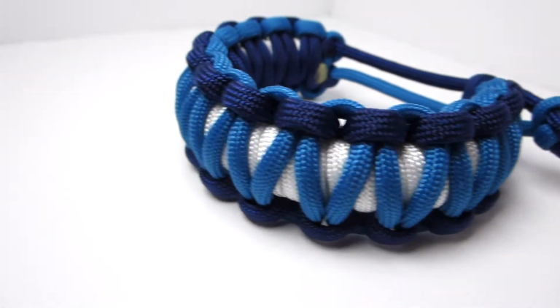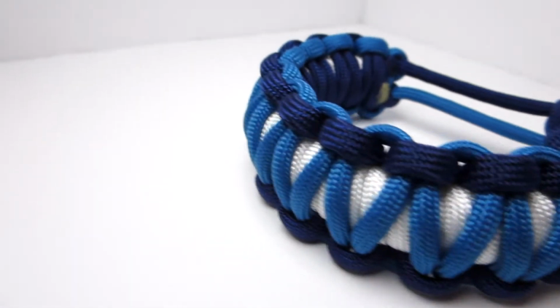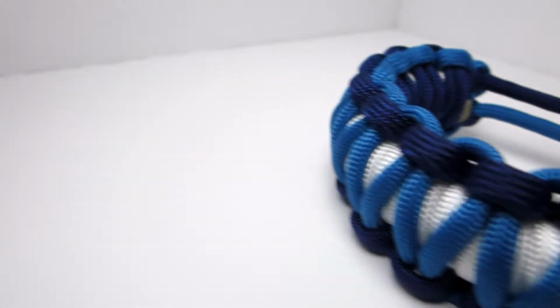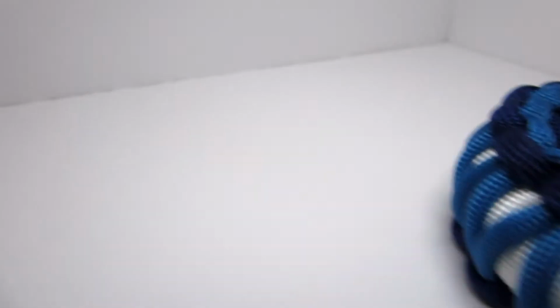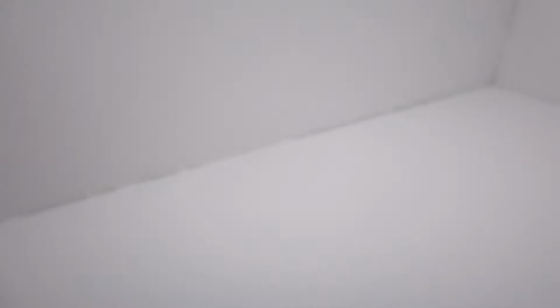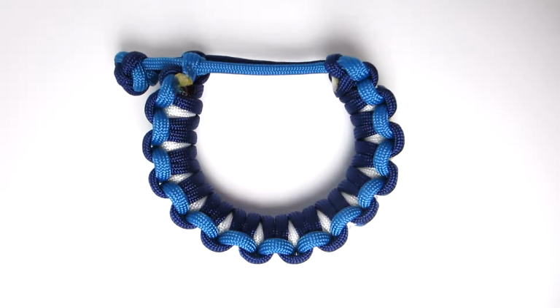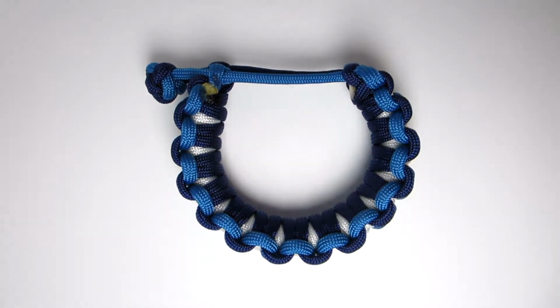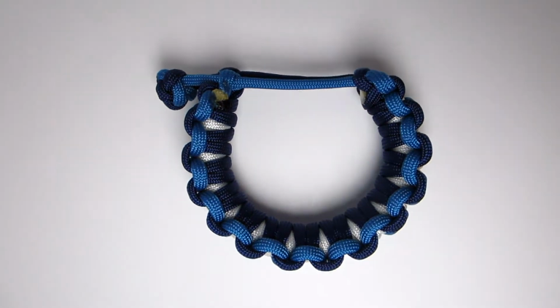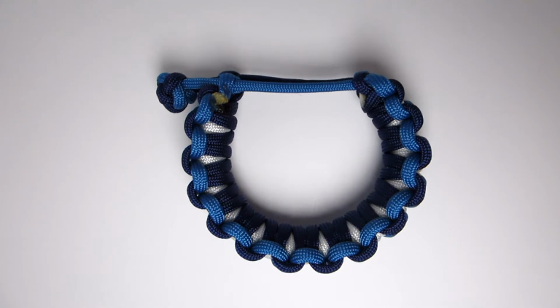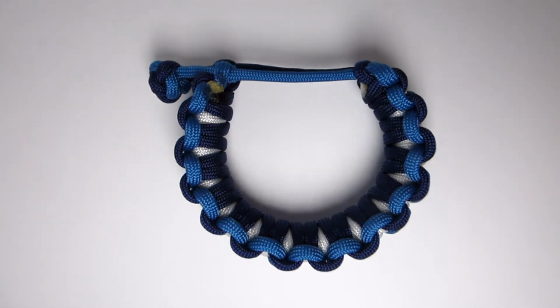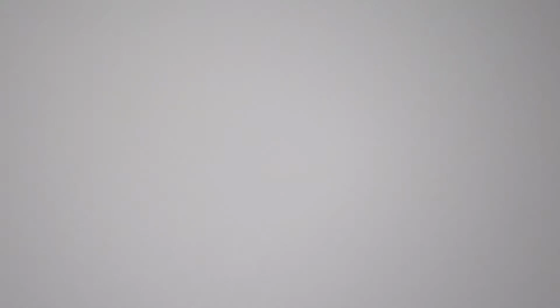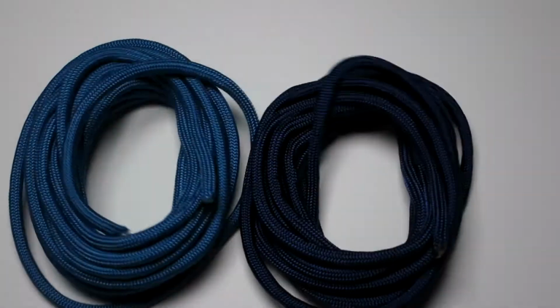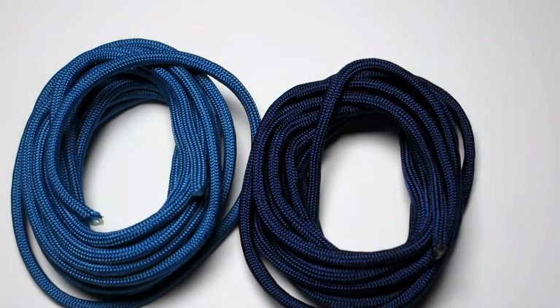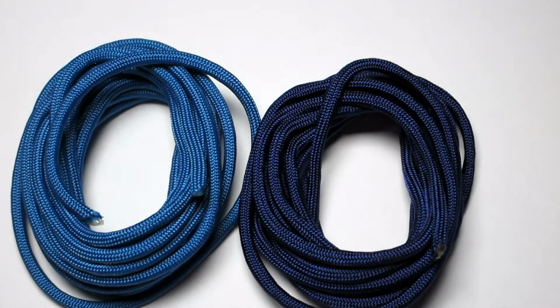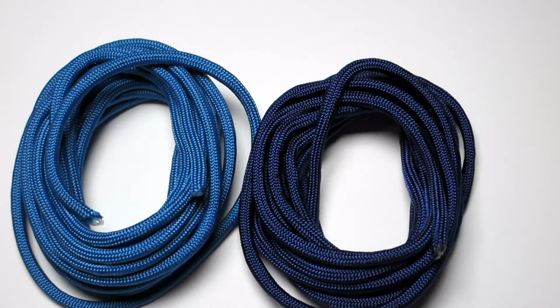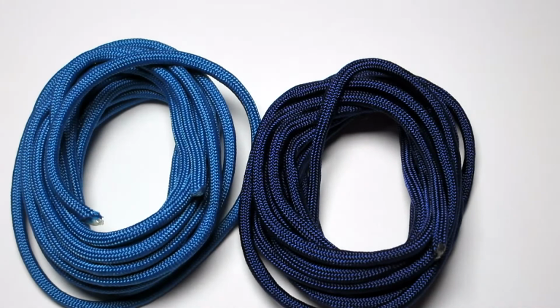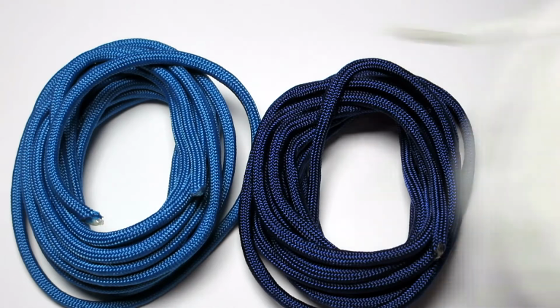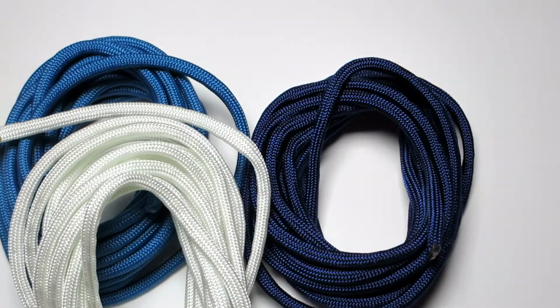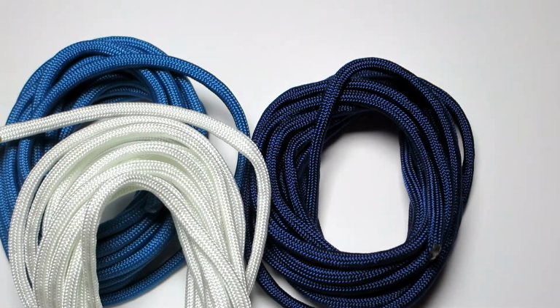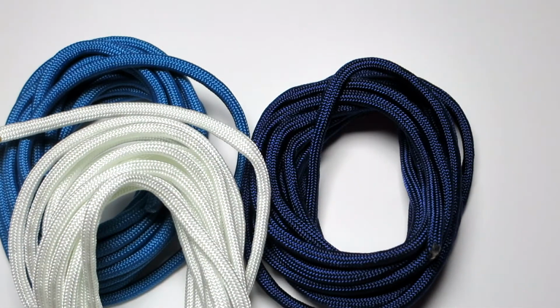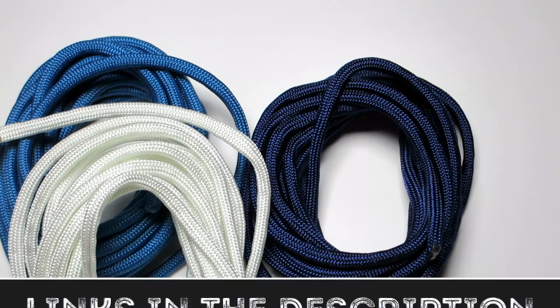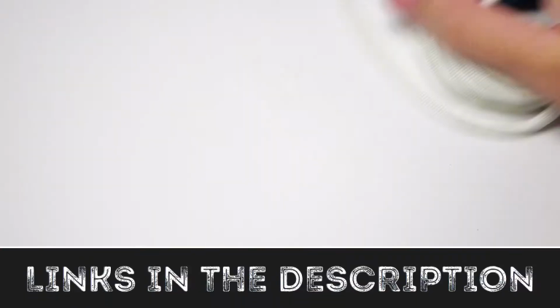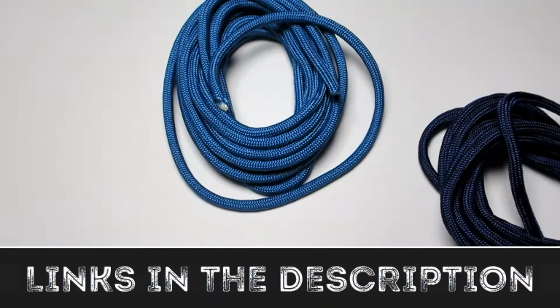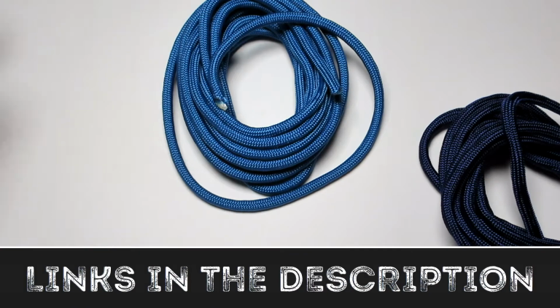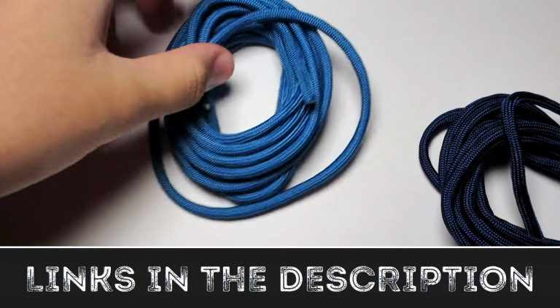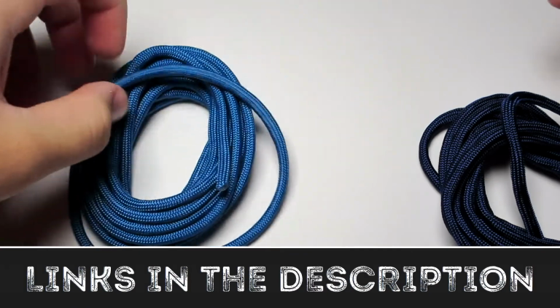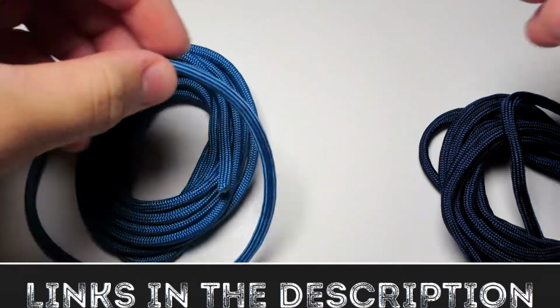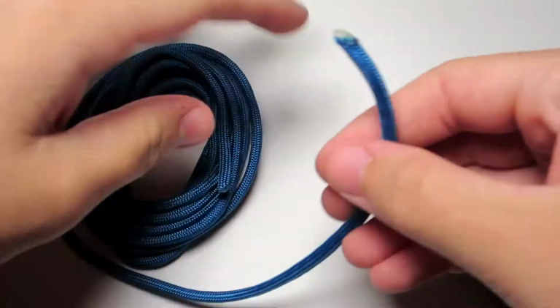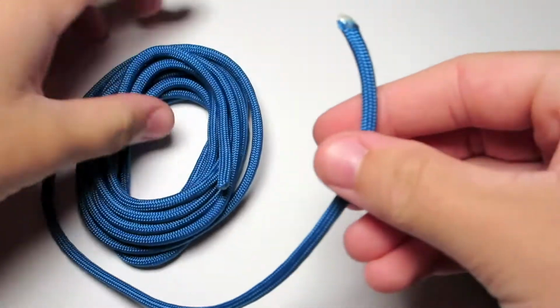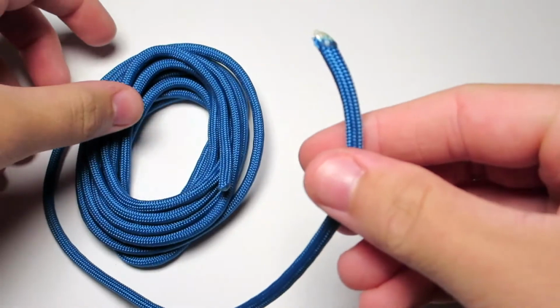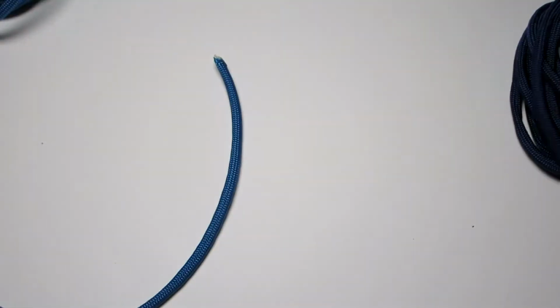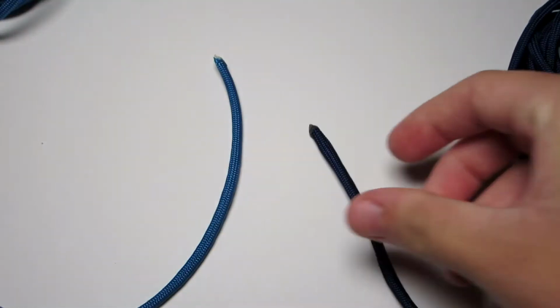For this you are going to need three colors. I use a dark blue, a kind of light blue — I think it's called Caribbean or something like that — and then a white. You need about eight feet of each, obviously depending on the bracelet size, but that's what I went with. I did have some left over though.